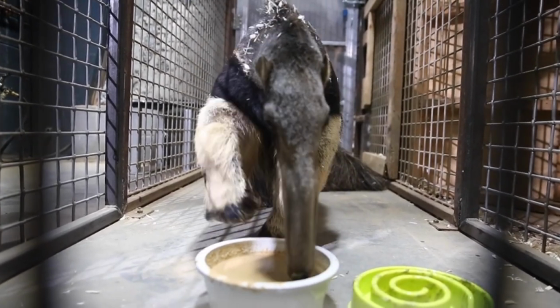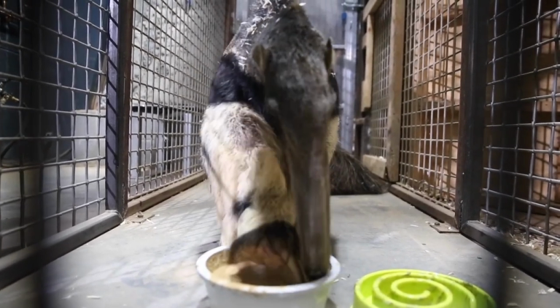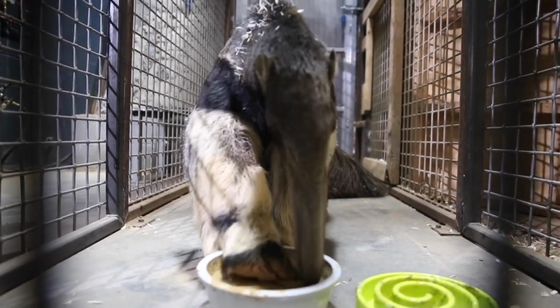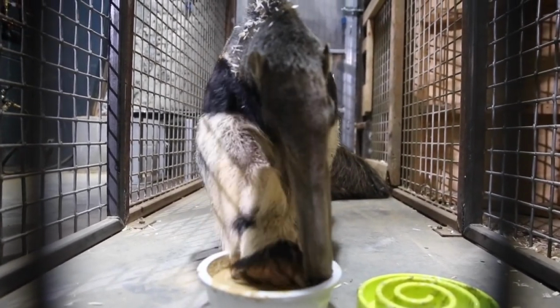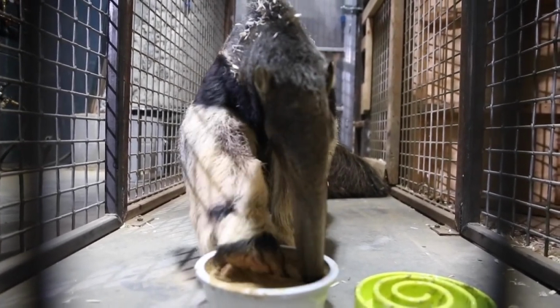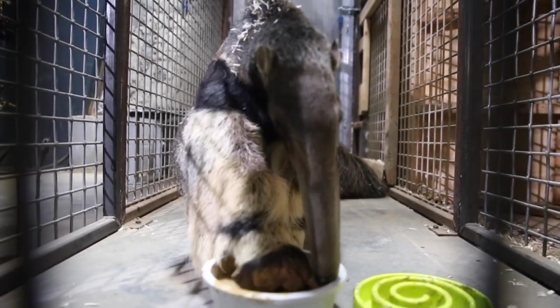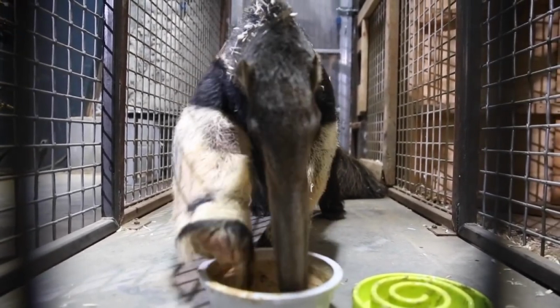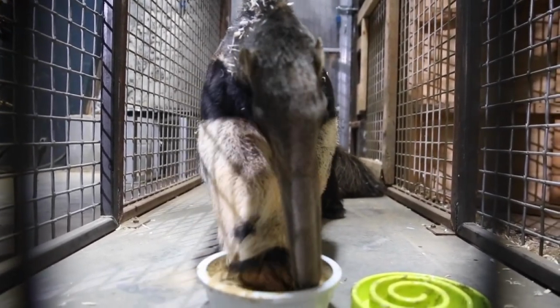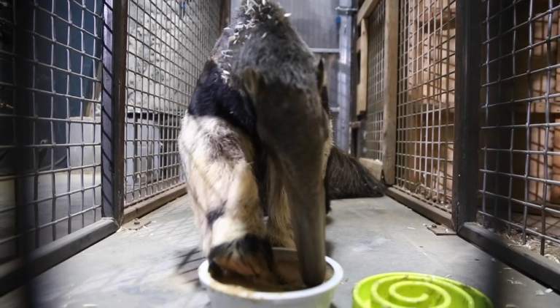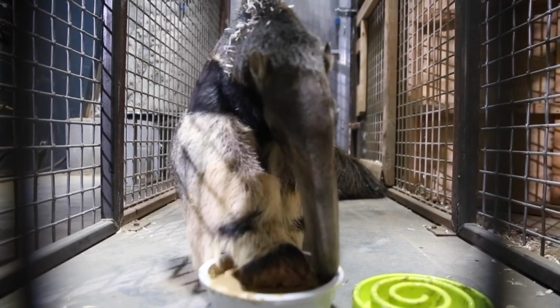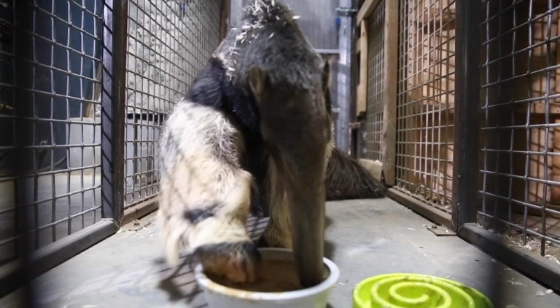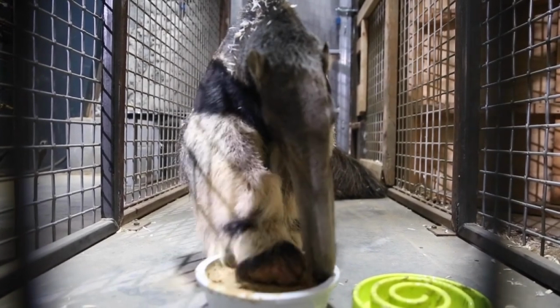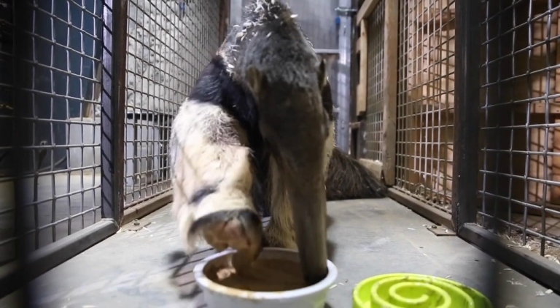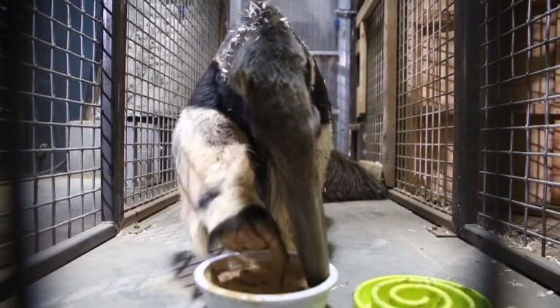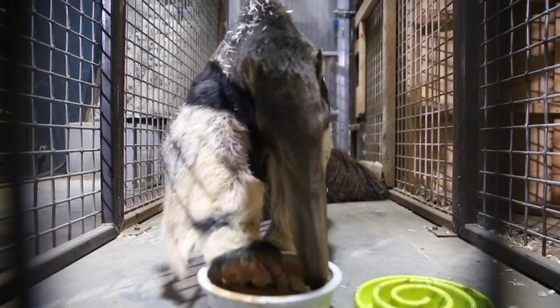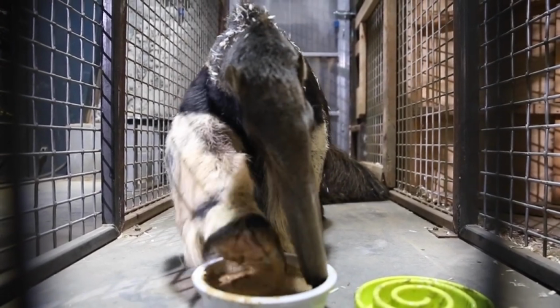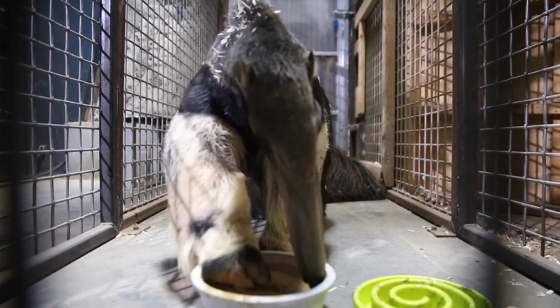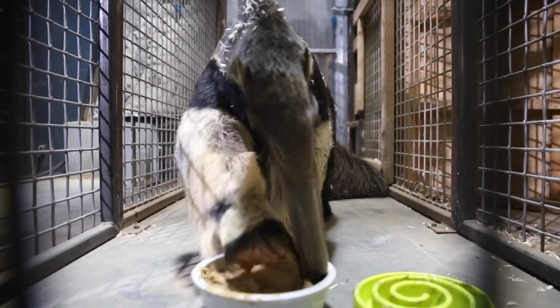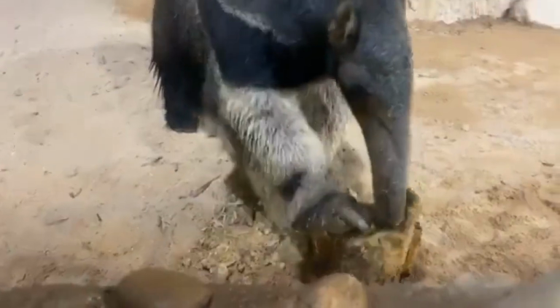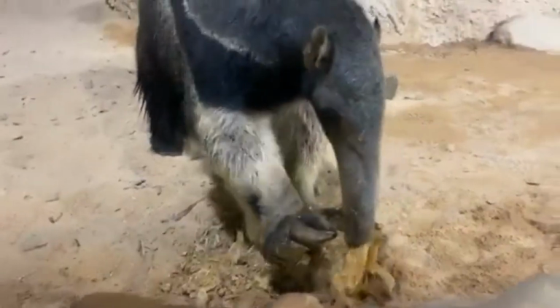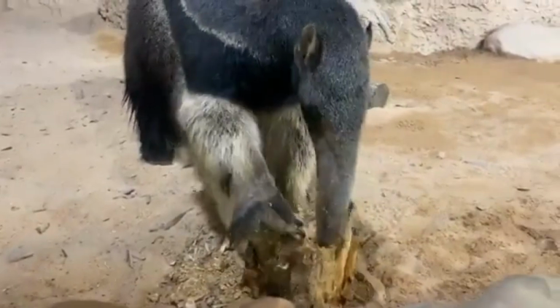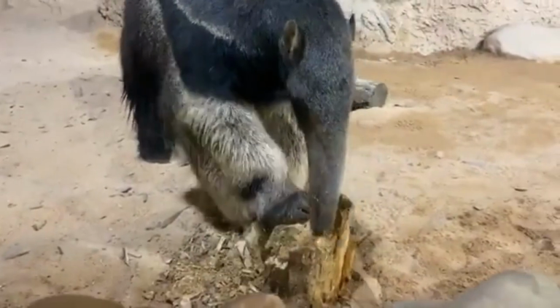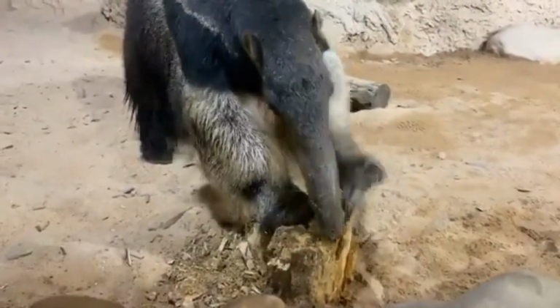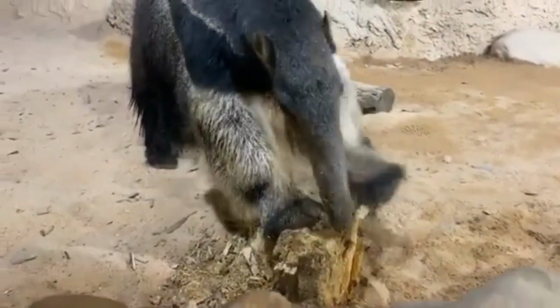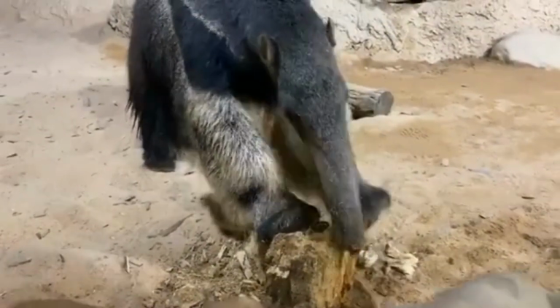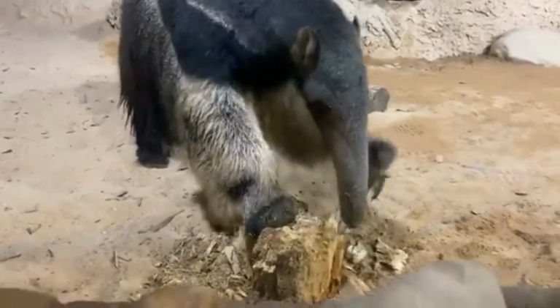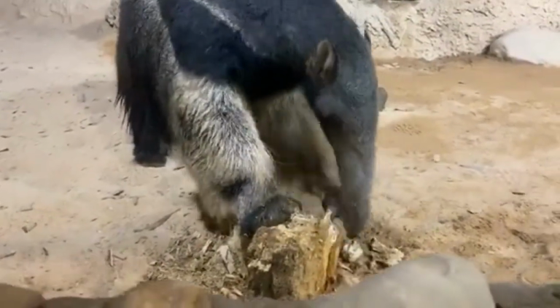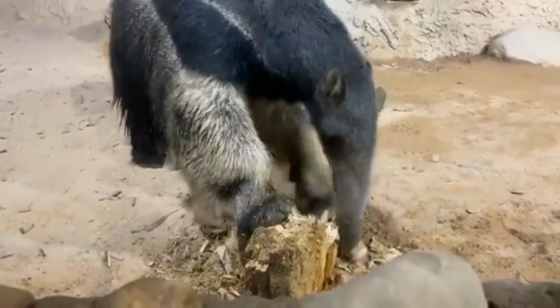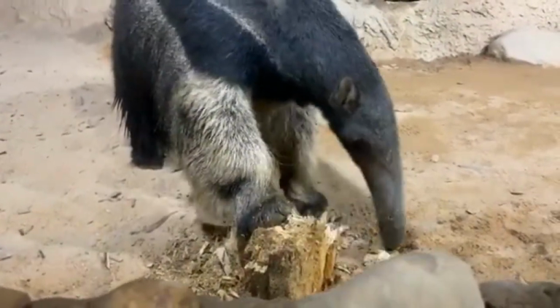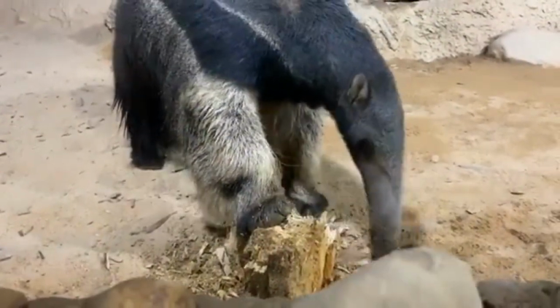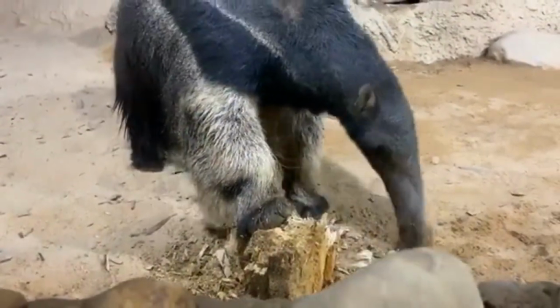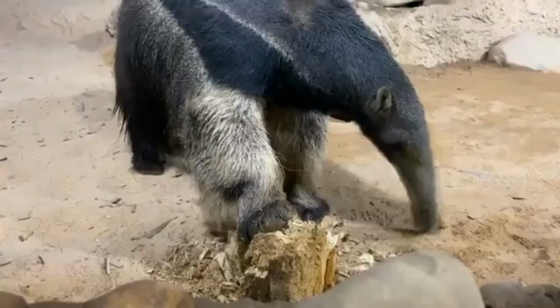Anteaters are known for their long, sticky, mucus-covered tongue that helps them lap up more than 30,000 ants and termites per day. Their jaw is fused, and they can only open their mouth just enough to accommodate space for the tongue to slide in and out.